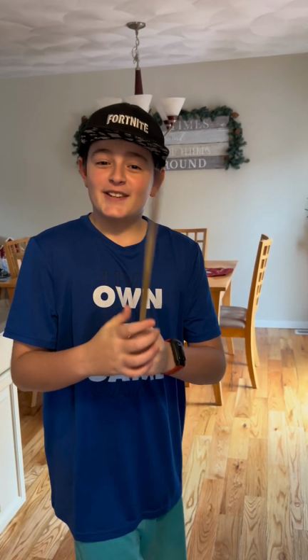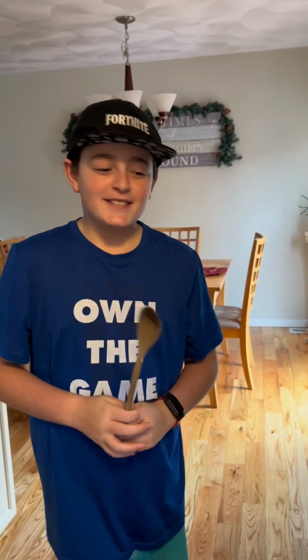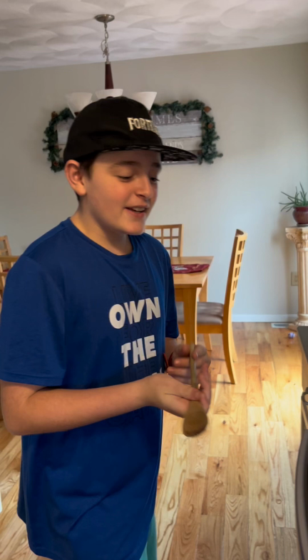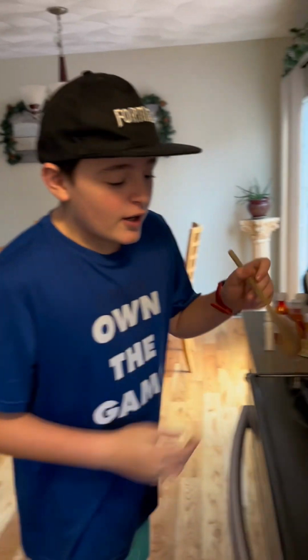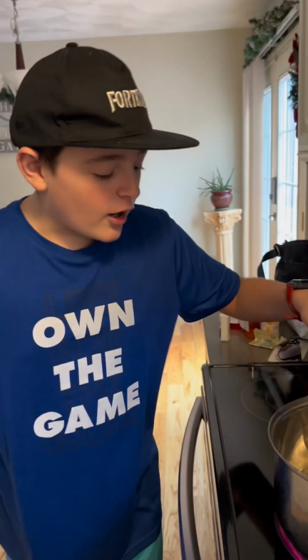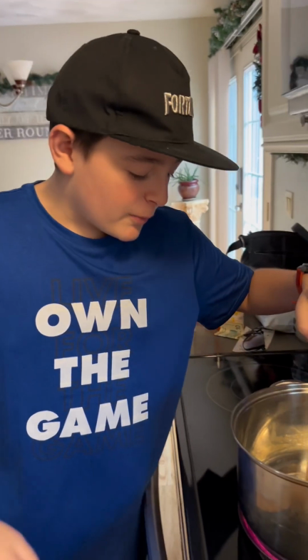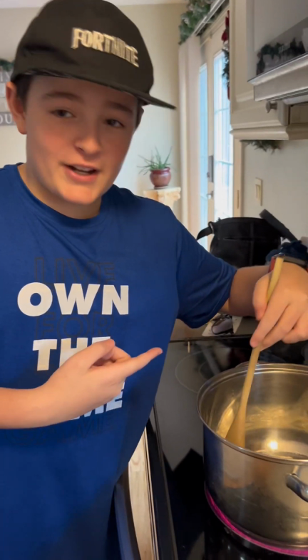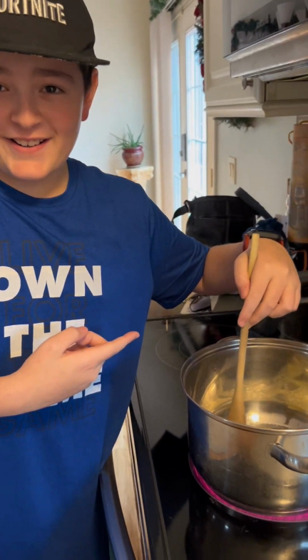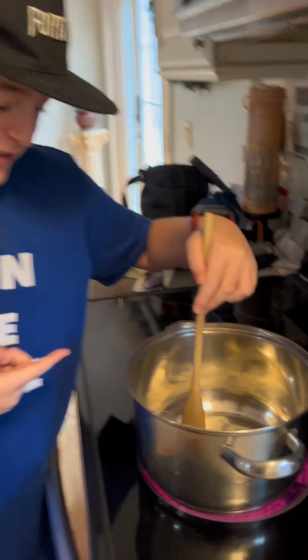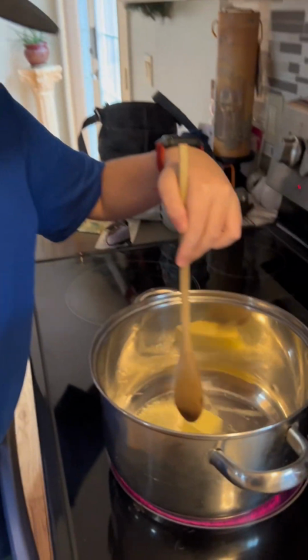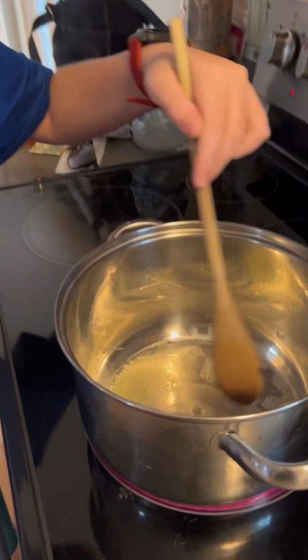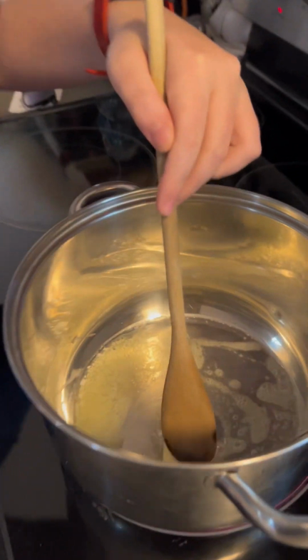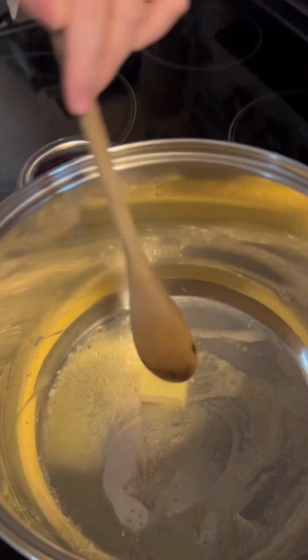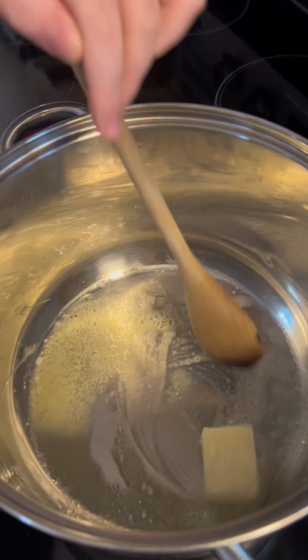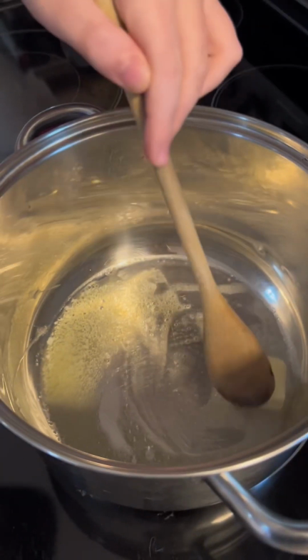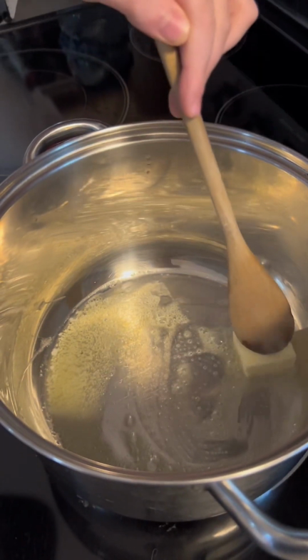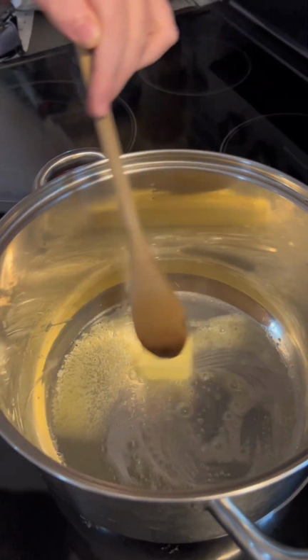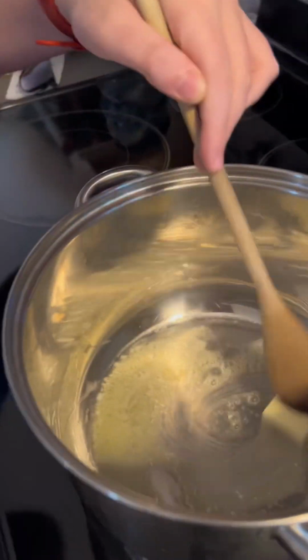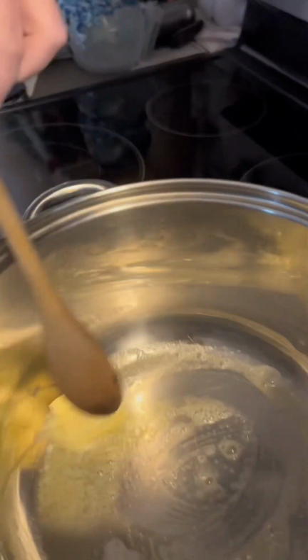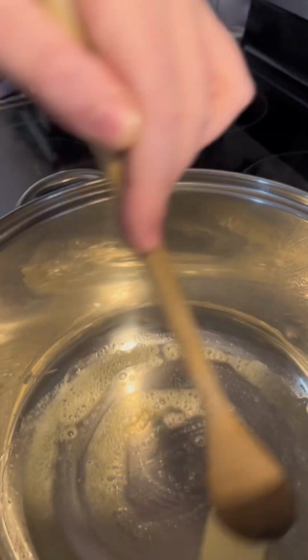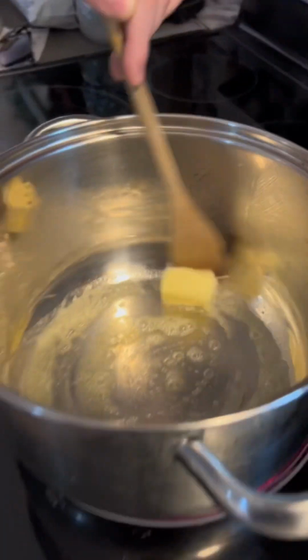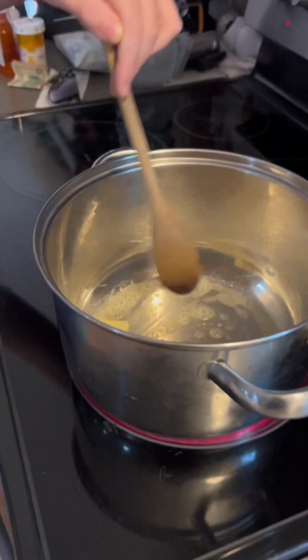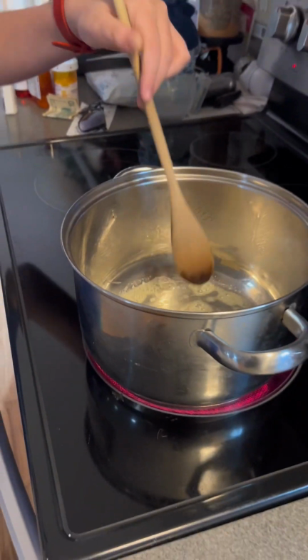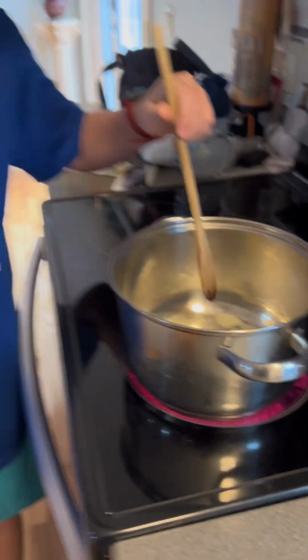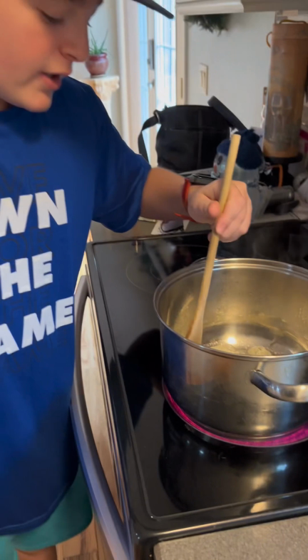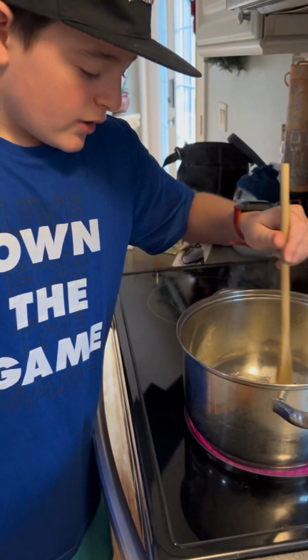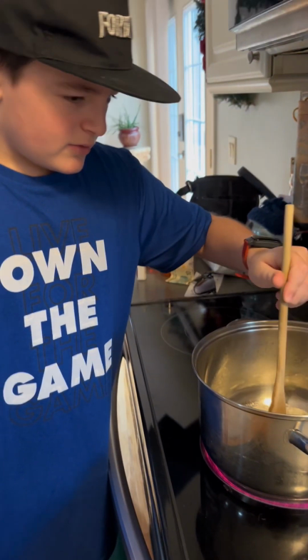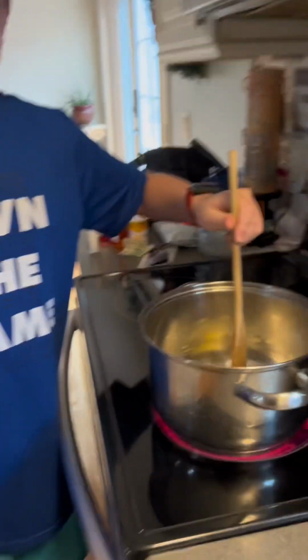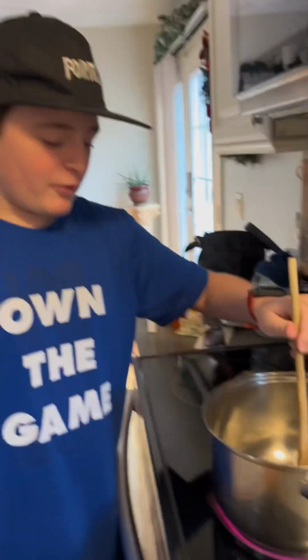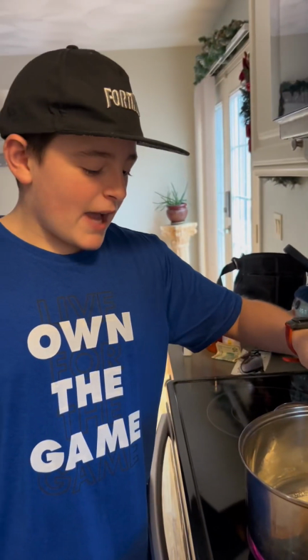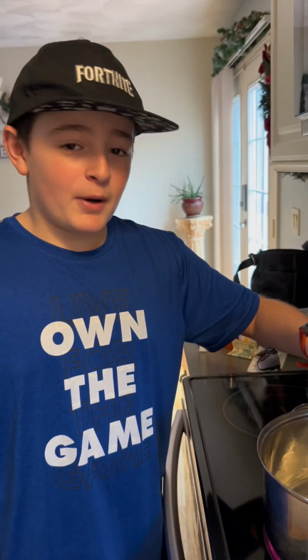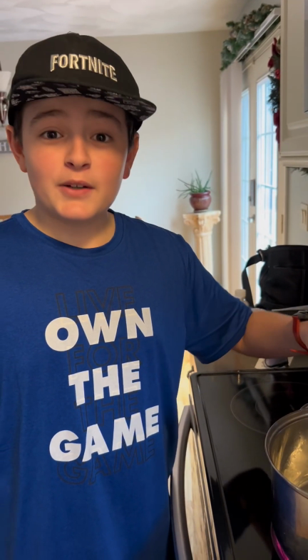If you saw the butter in here, it does not look too healthy at all. We are going by eye with no measurements. We'll be right back when the butter is melting.